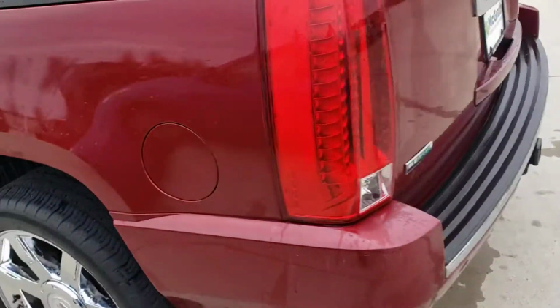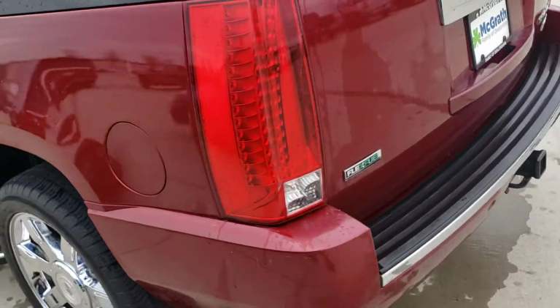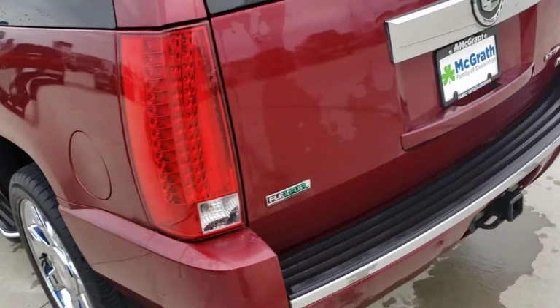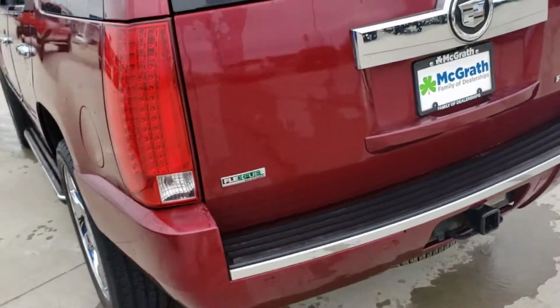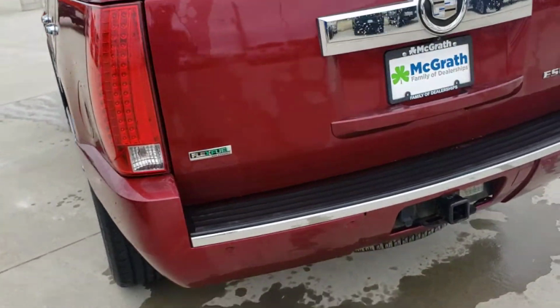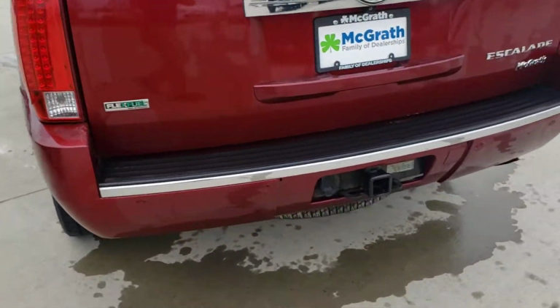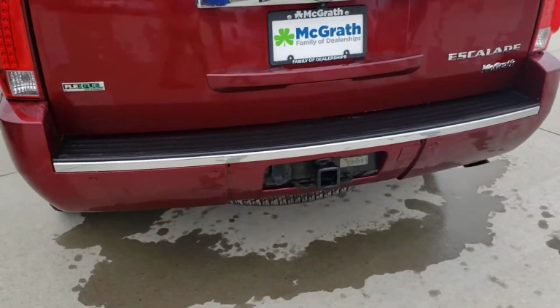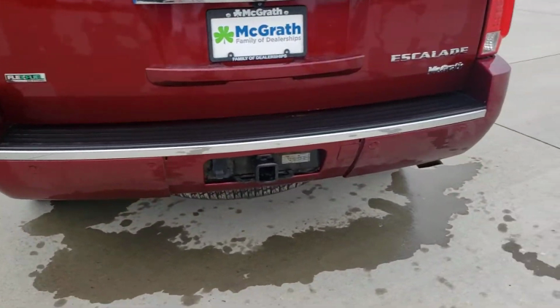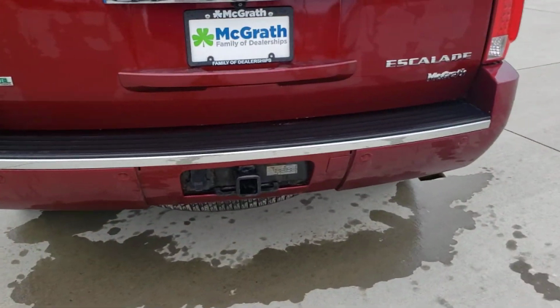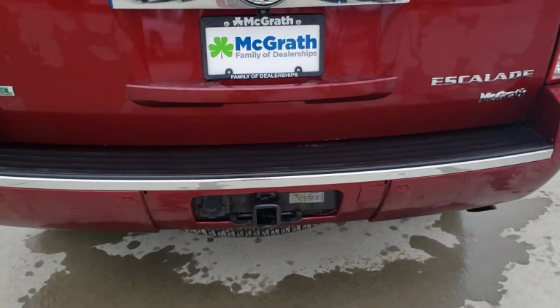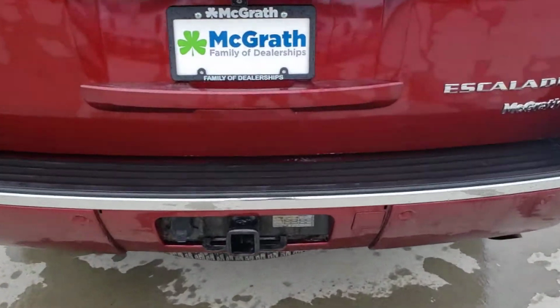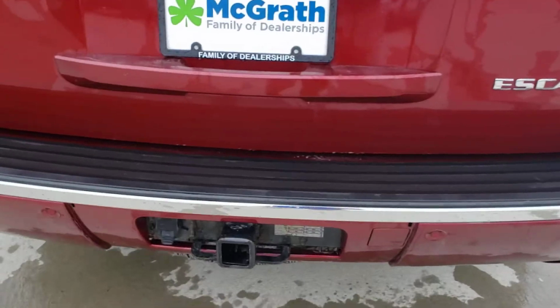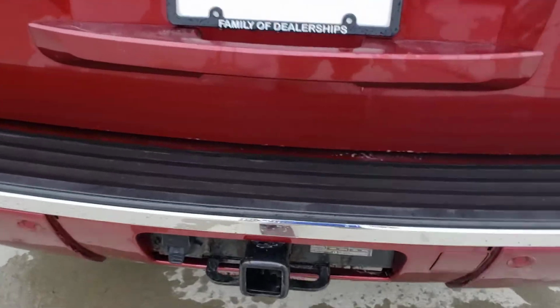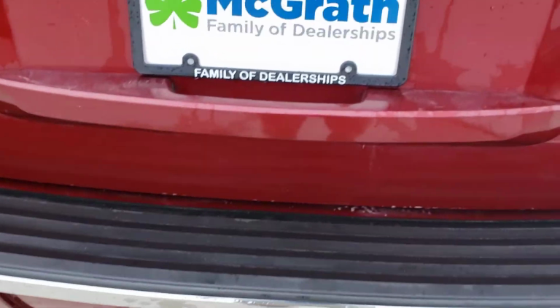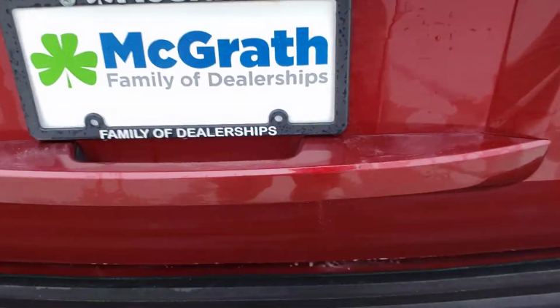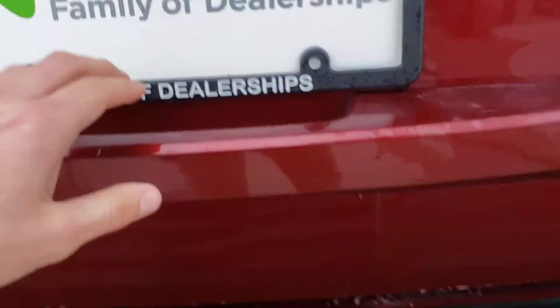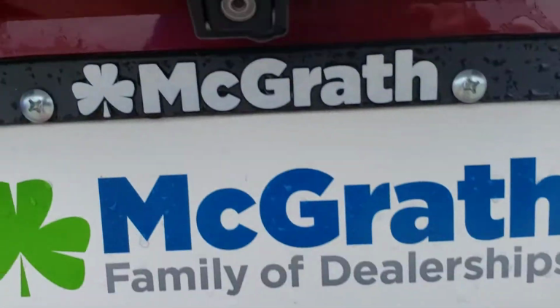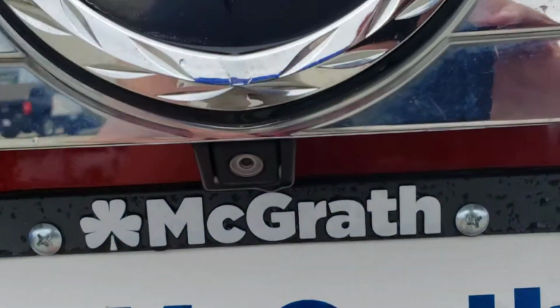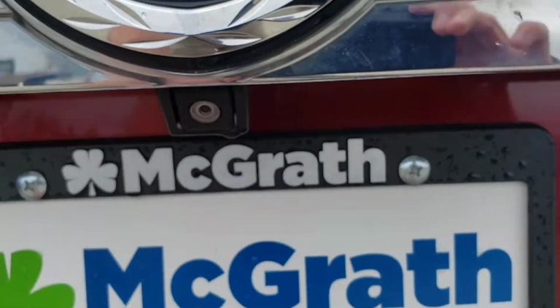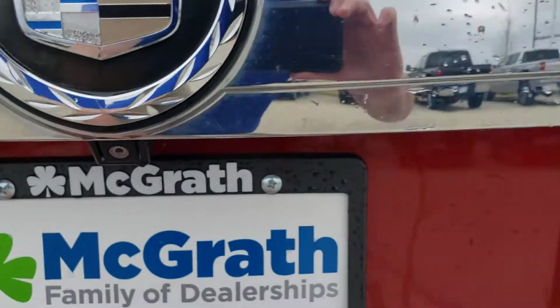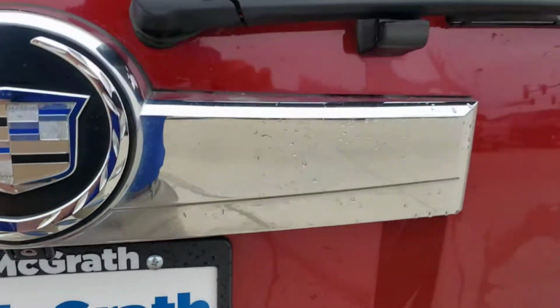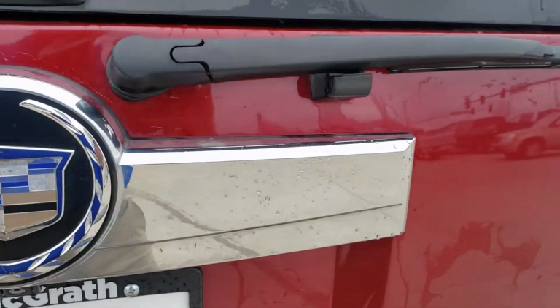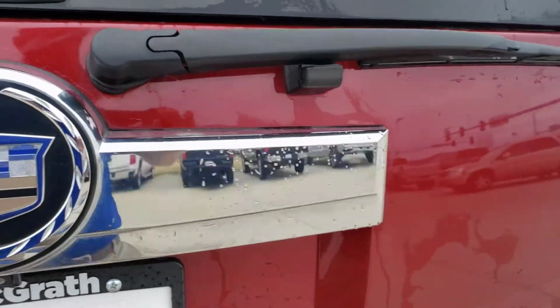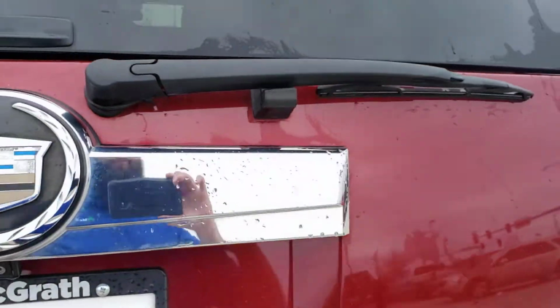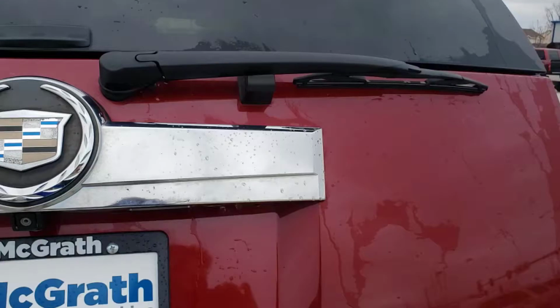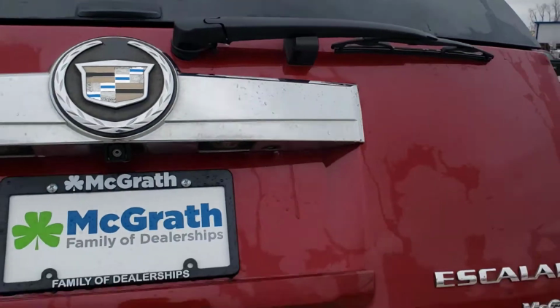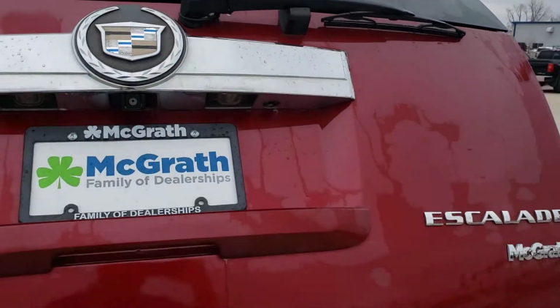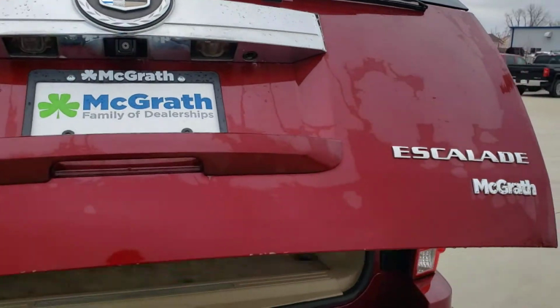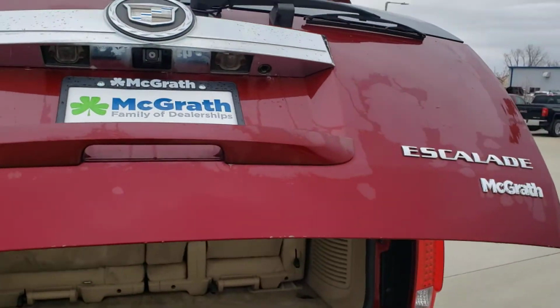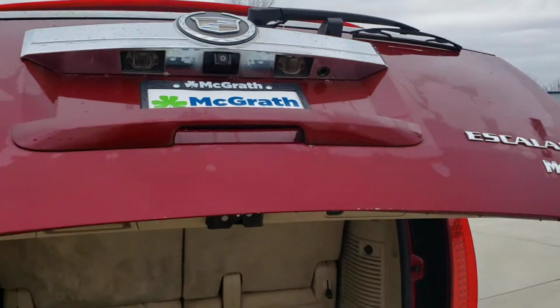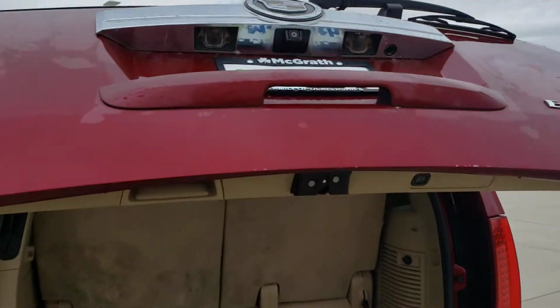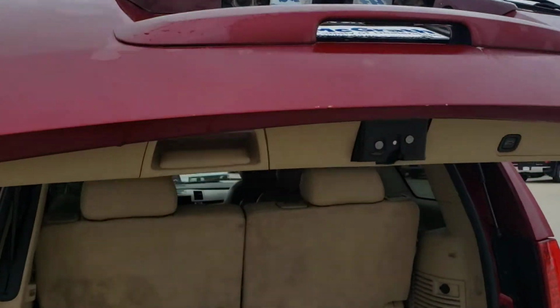Parking sensors in the back. Kitchen wiring ready to go — trailer wiring ready to go. Backup camera there. Go ahead to the power liftgate — it still works as it should.